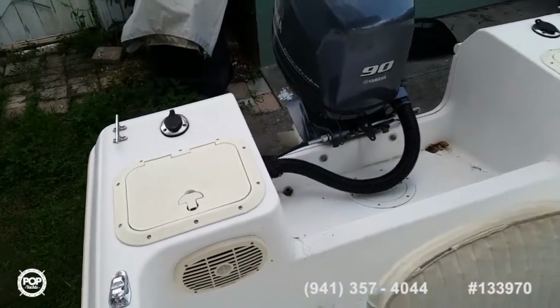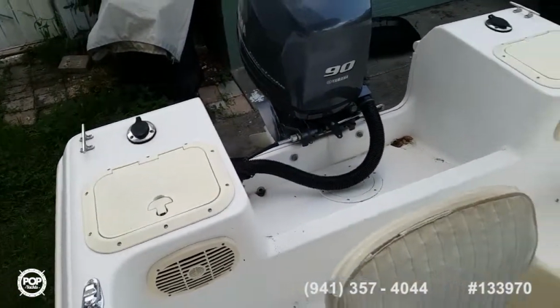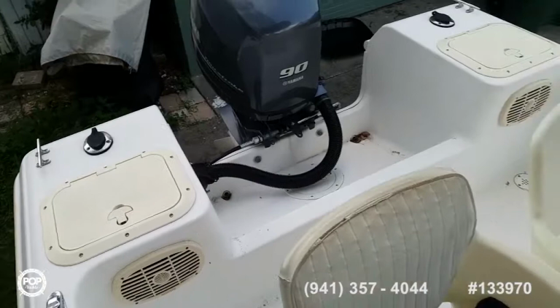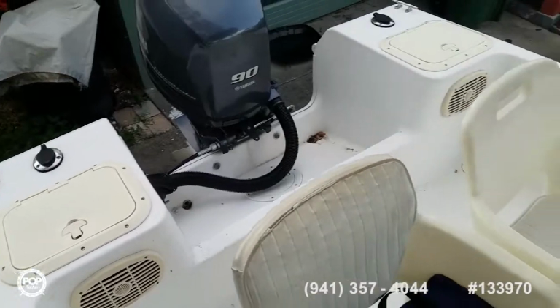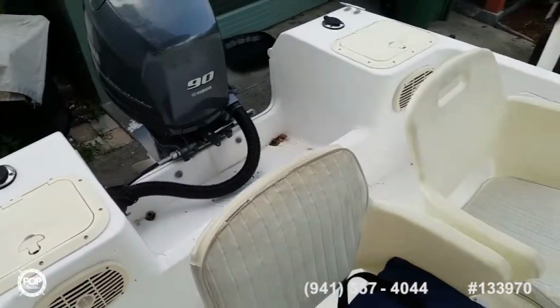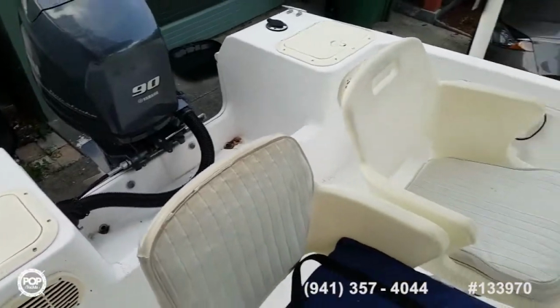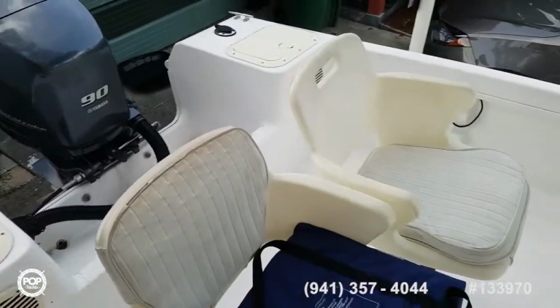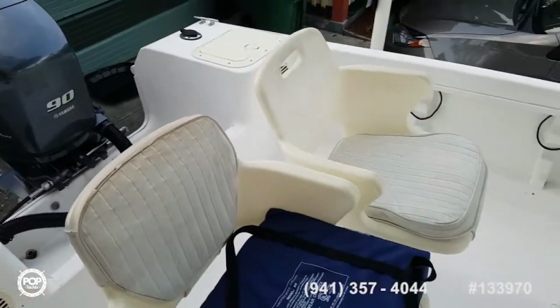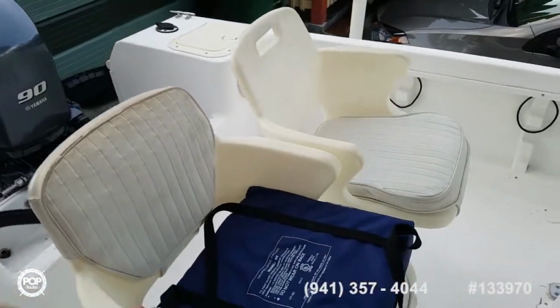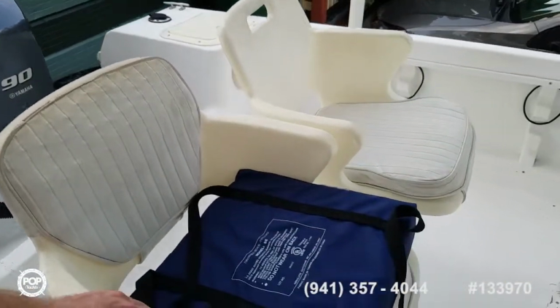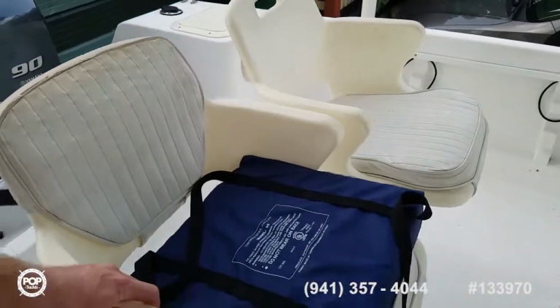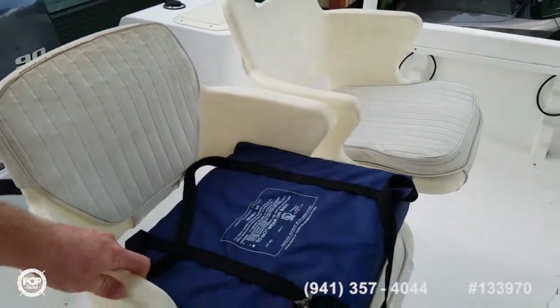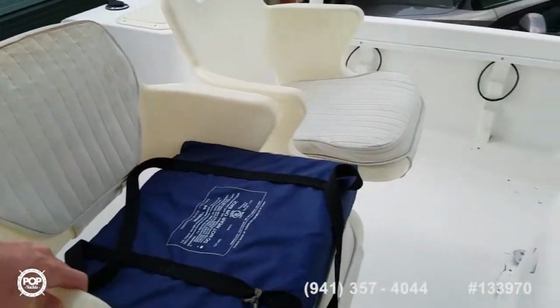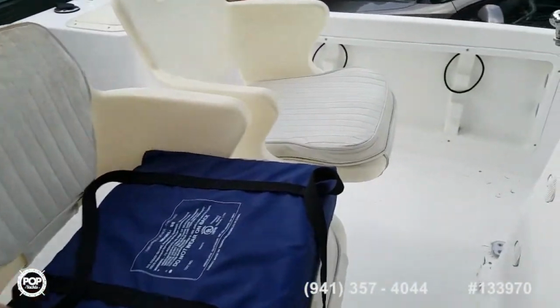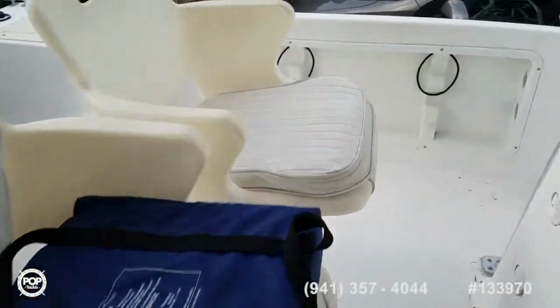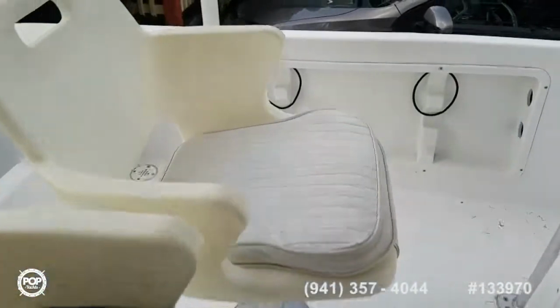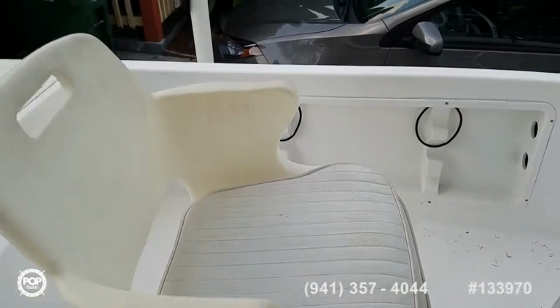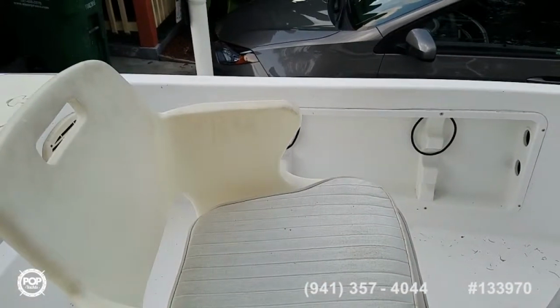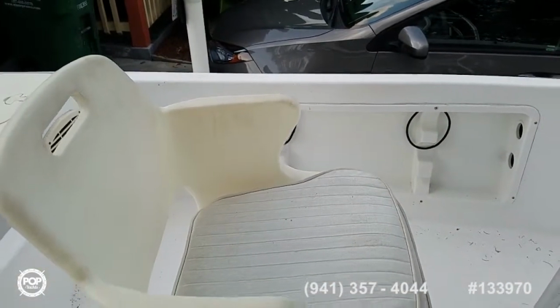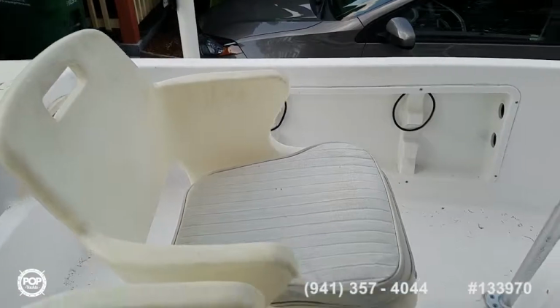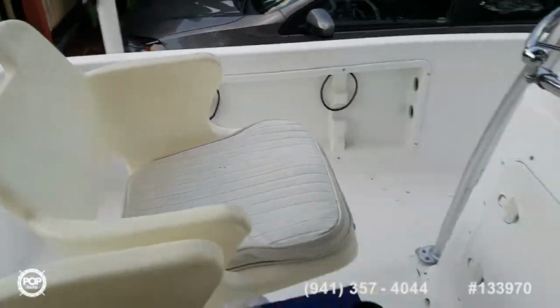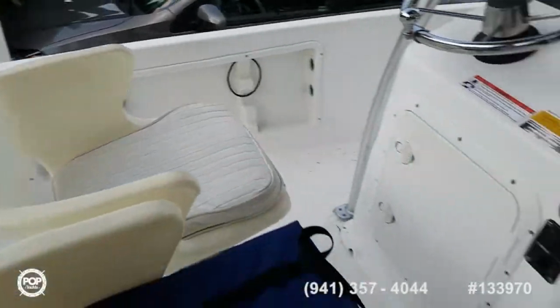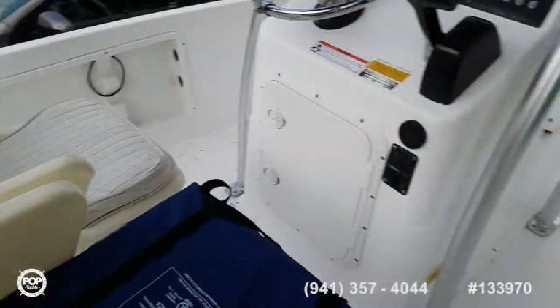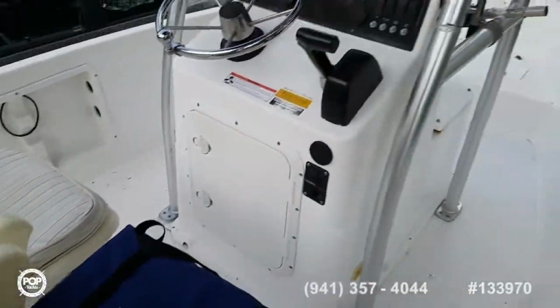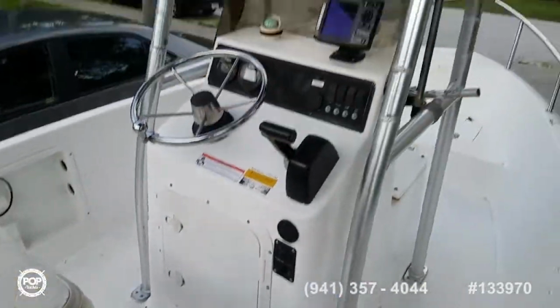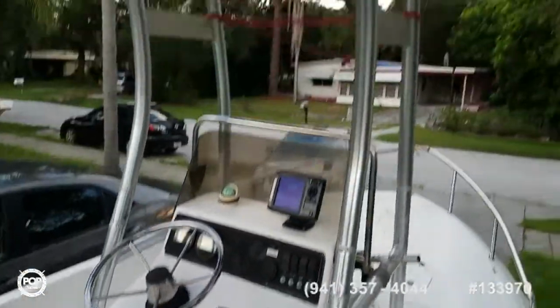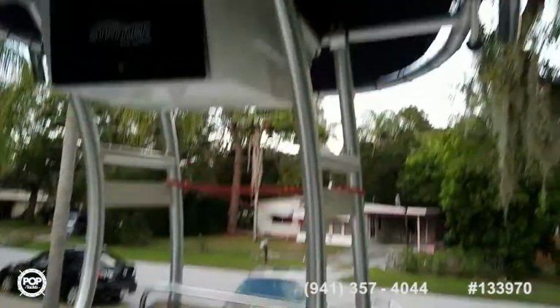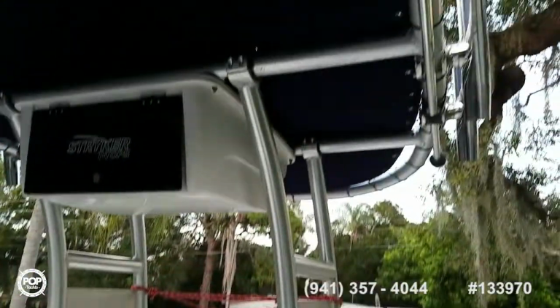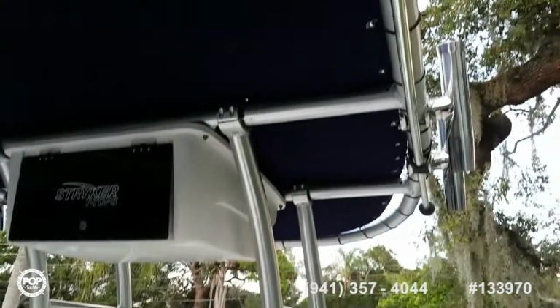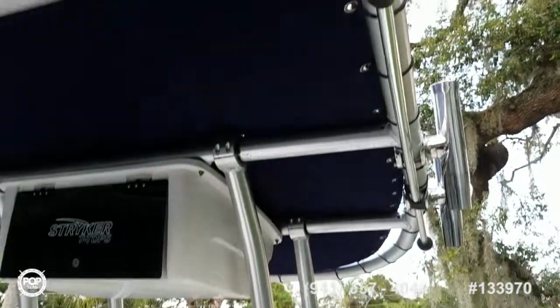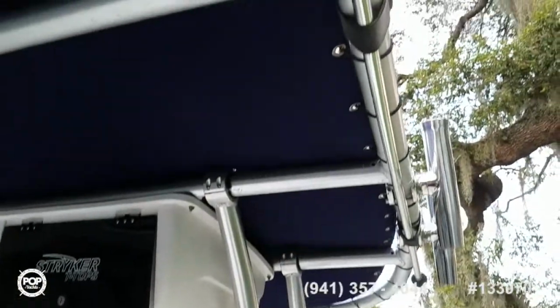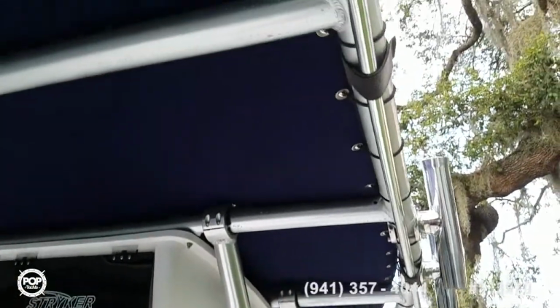Onboard stereo system, nice bucket seats, rod holders under both gunnels, as well as another four up on the Striker T-top.